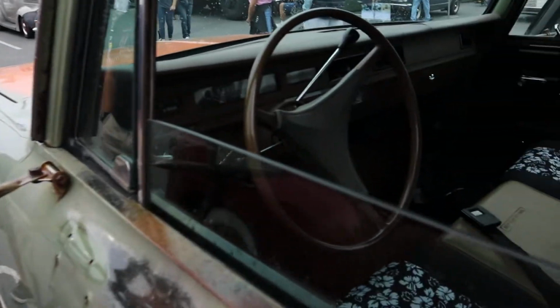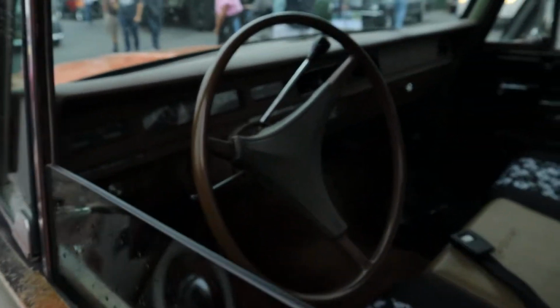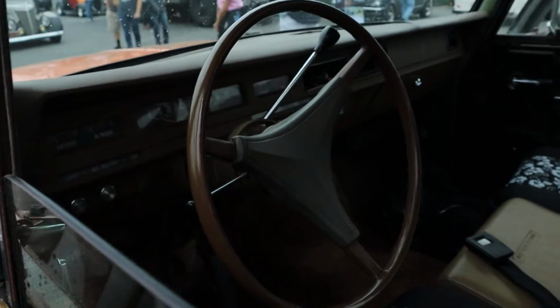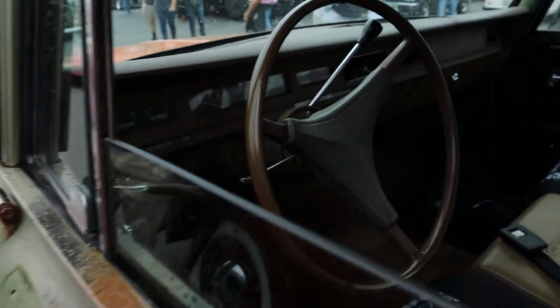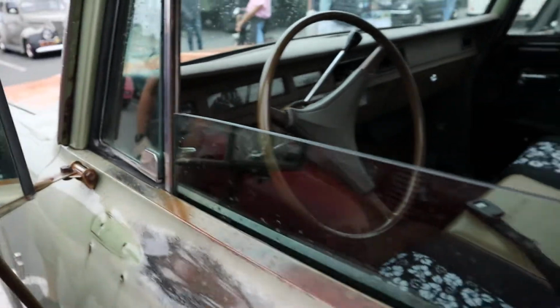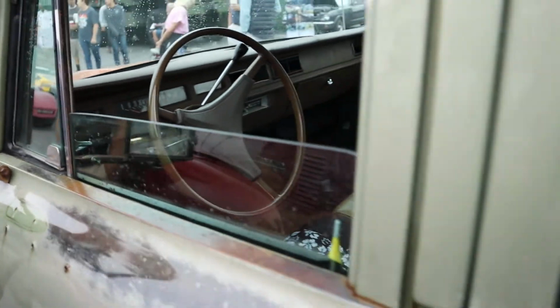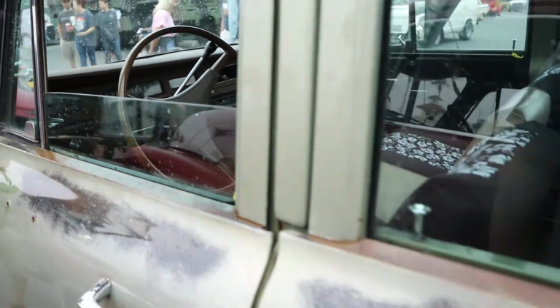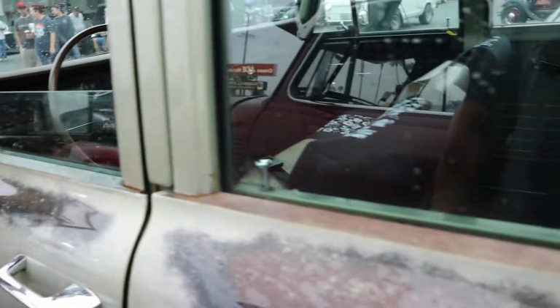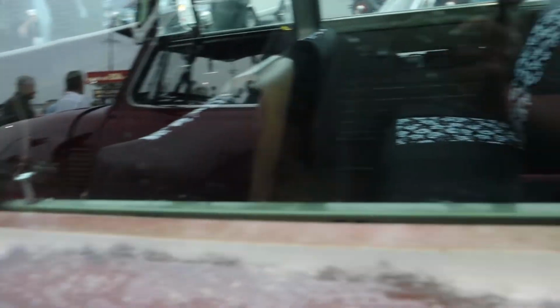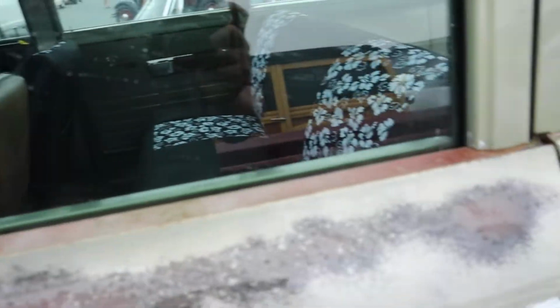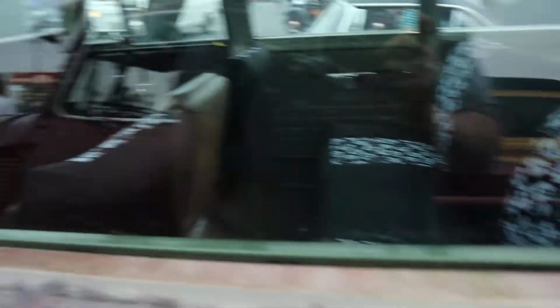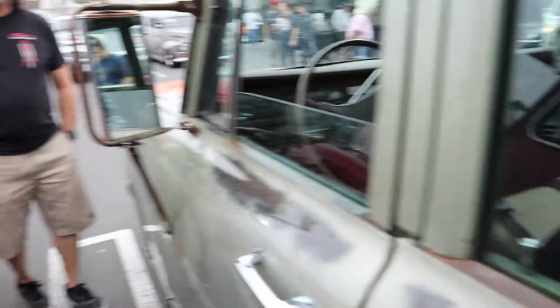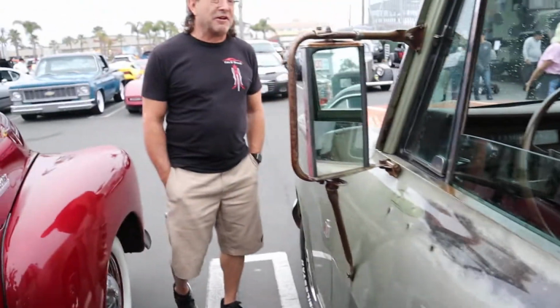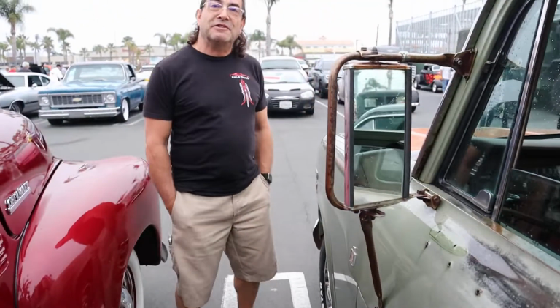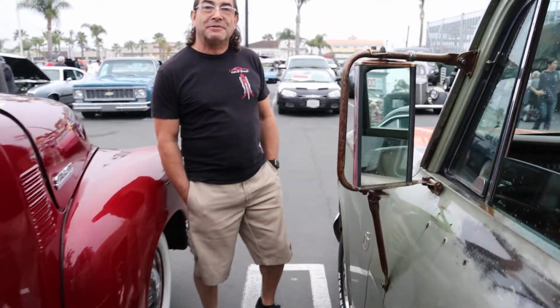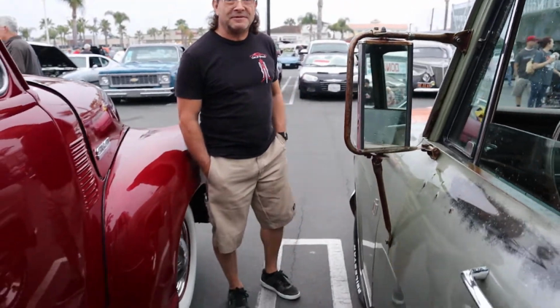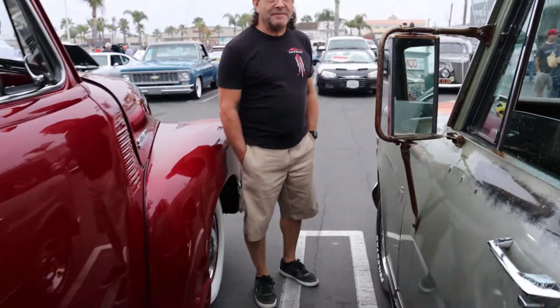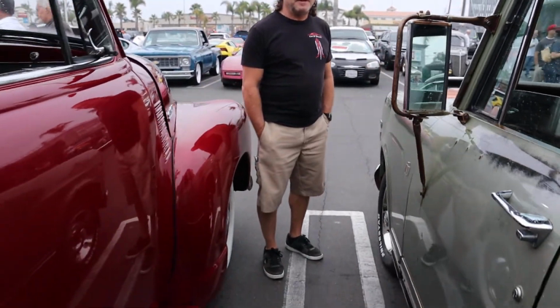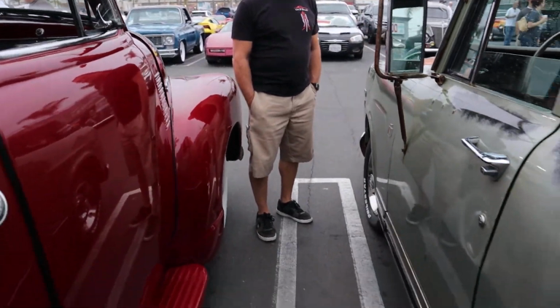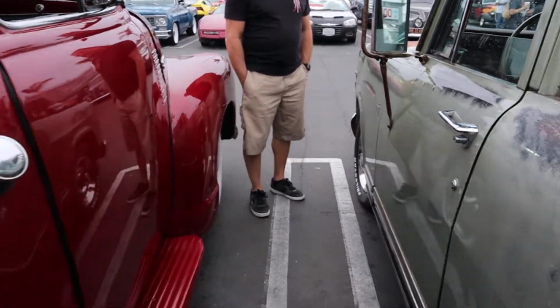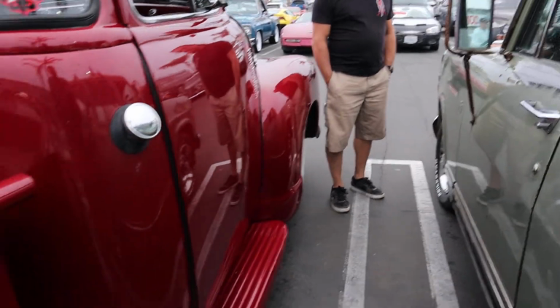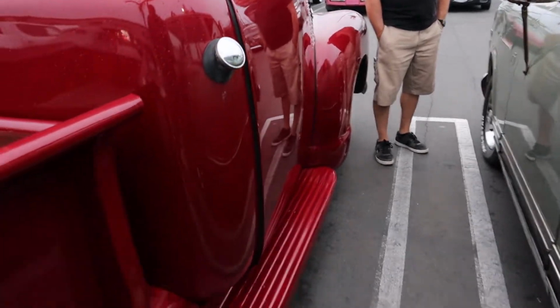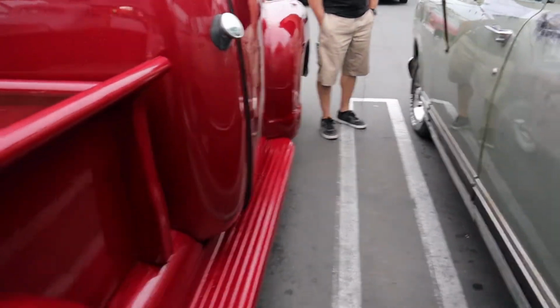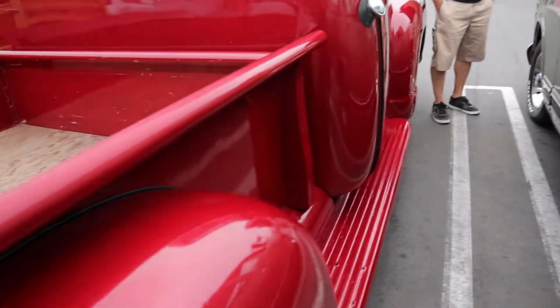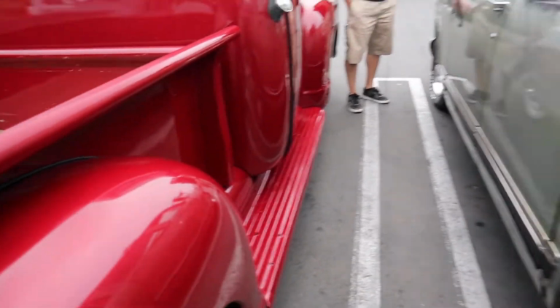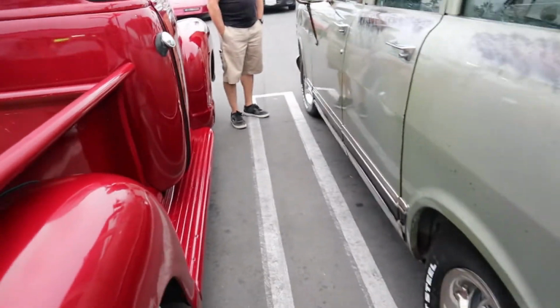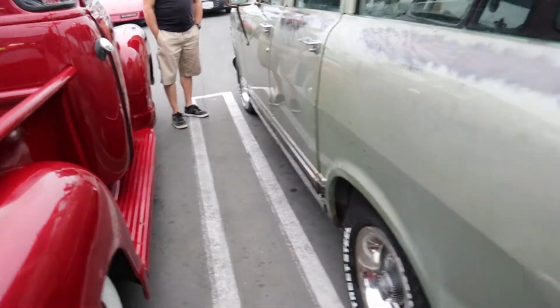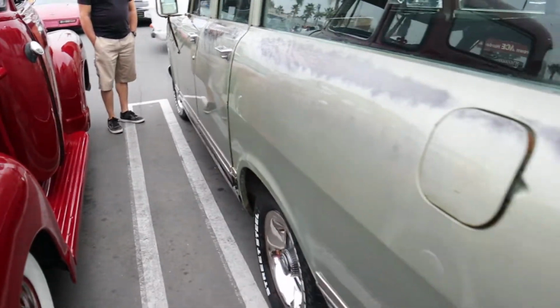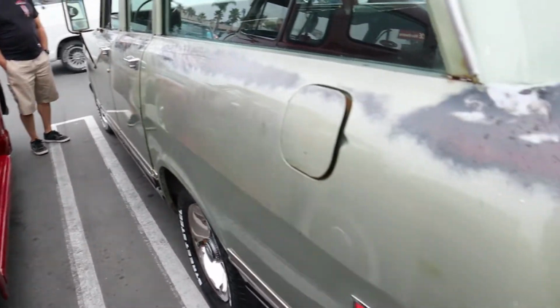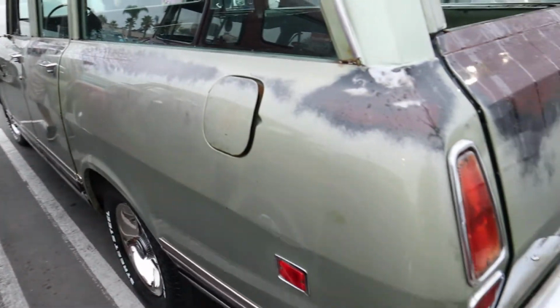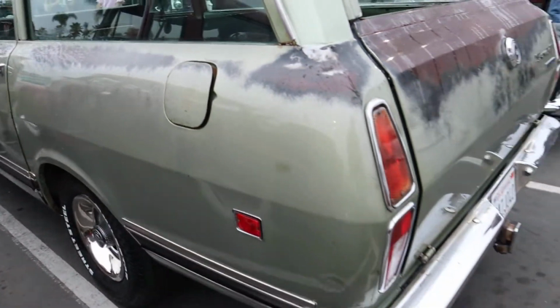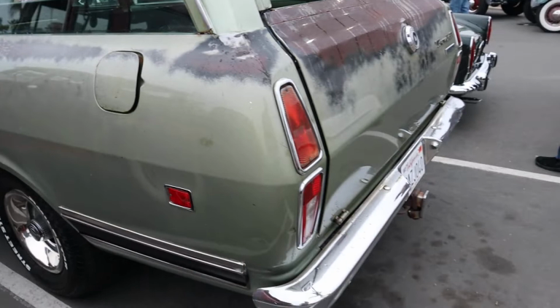What year is it? 72. Runs good too, baby. What motor's in it? It's got a 392. 392? Yeah, cool. It looks really nice, I like it. Thank you. It's a good looking car. Somebody's going to love it when I get it all done.